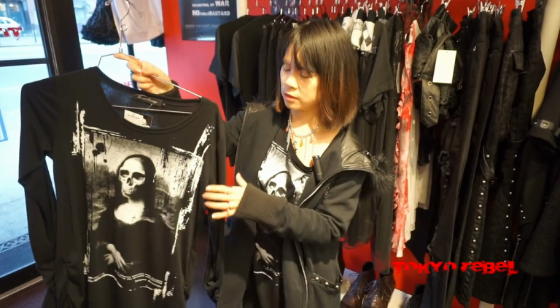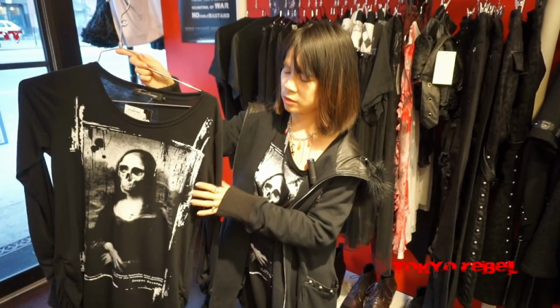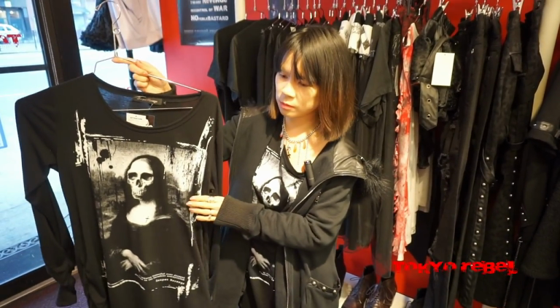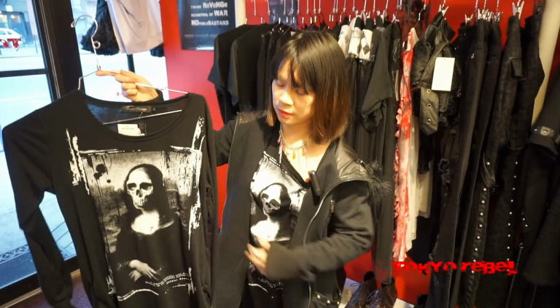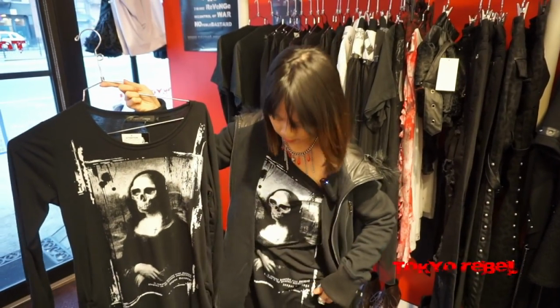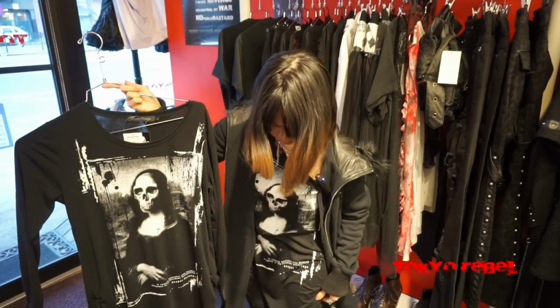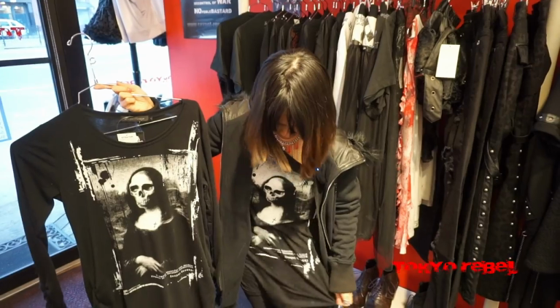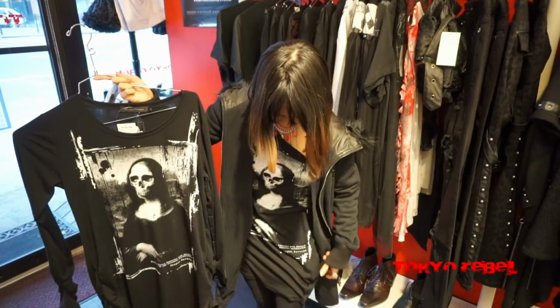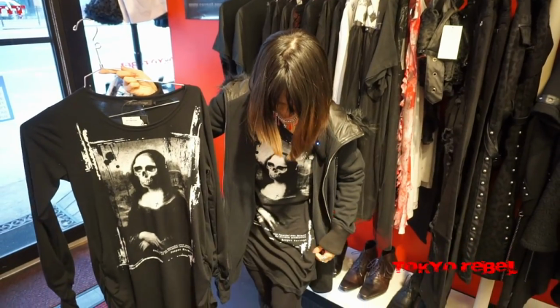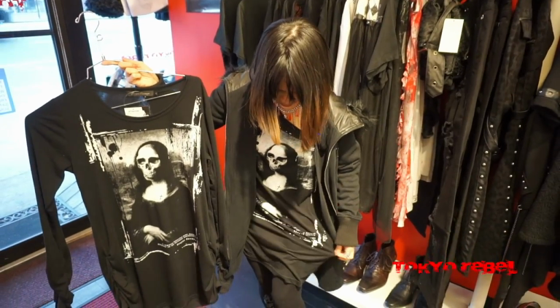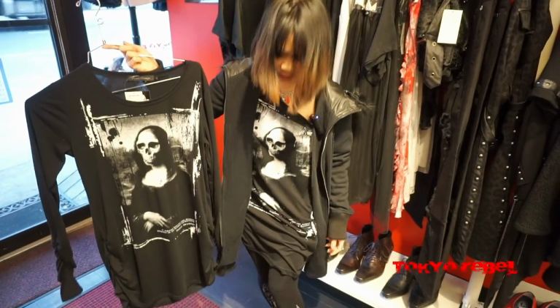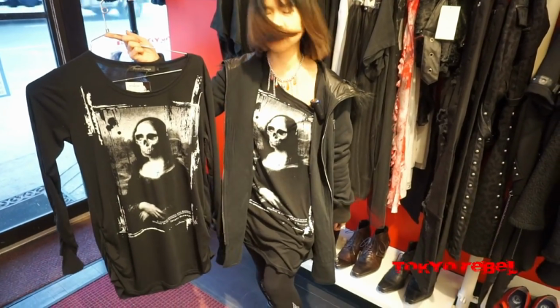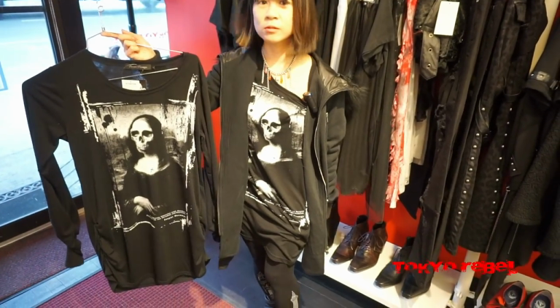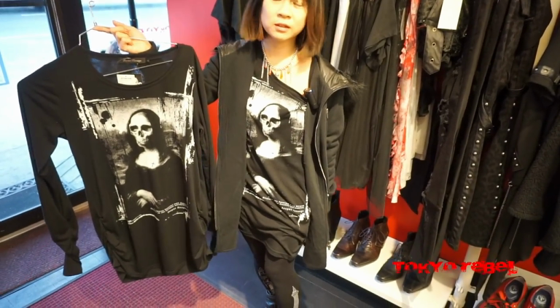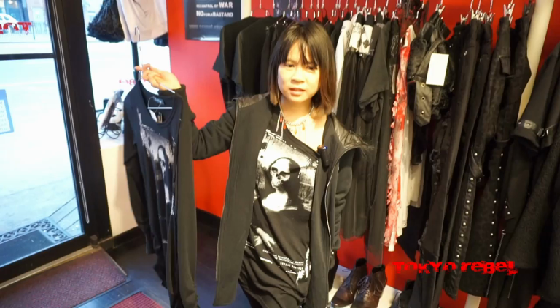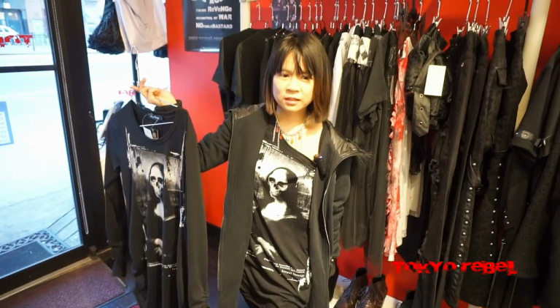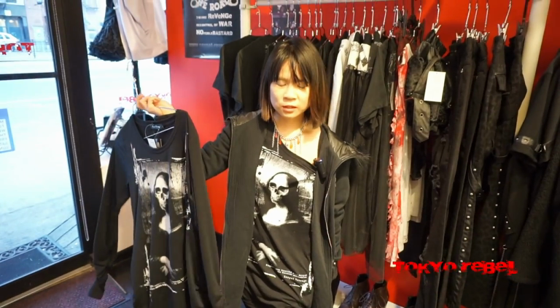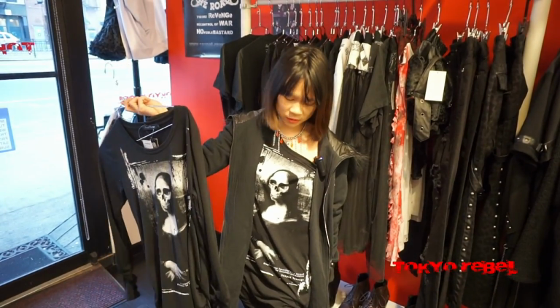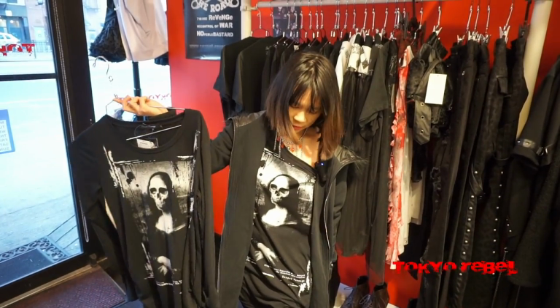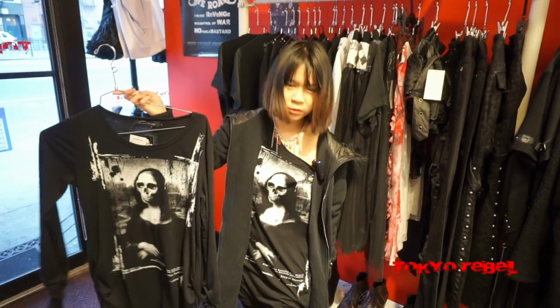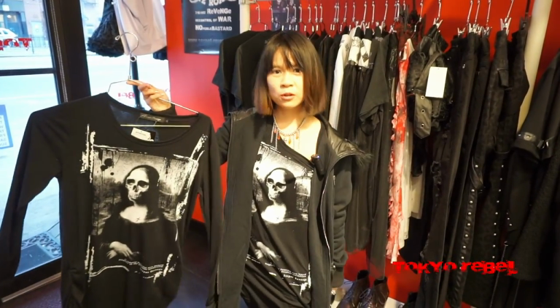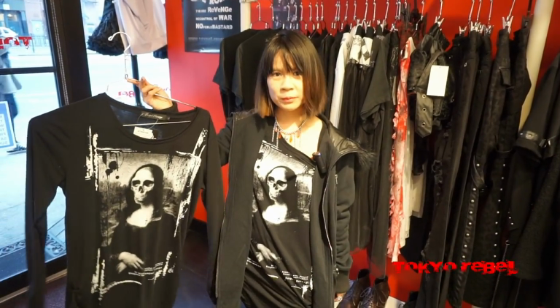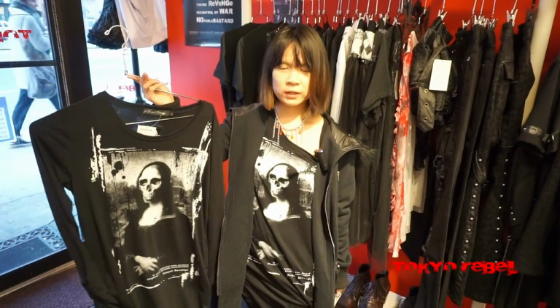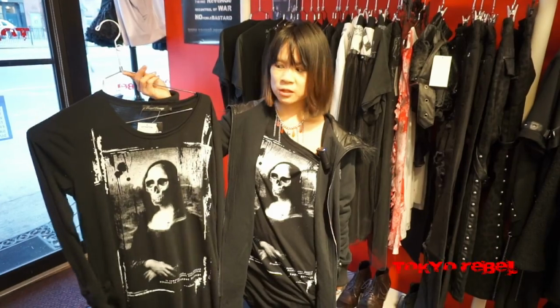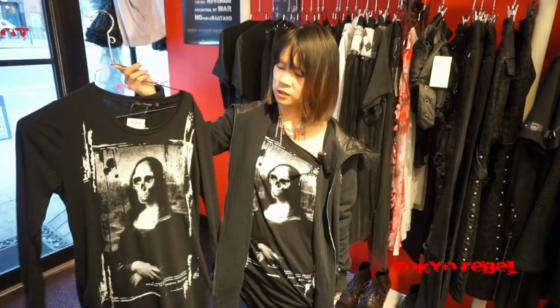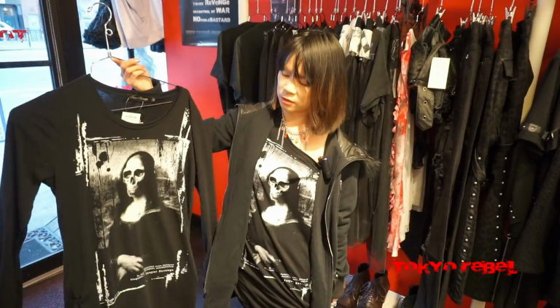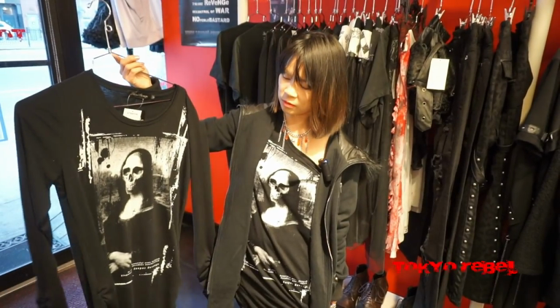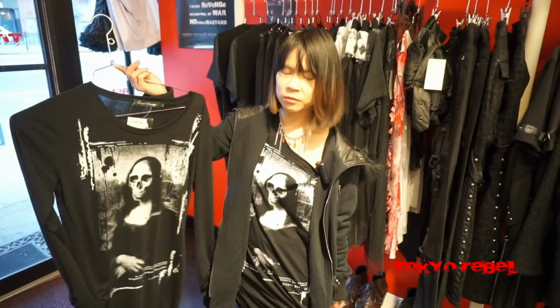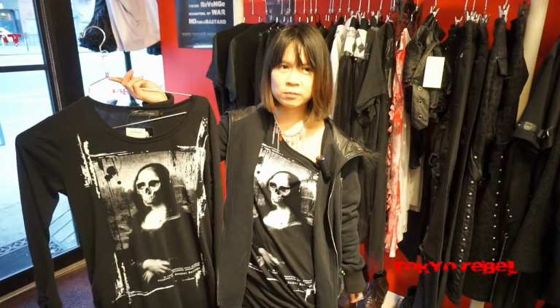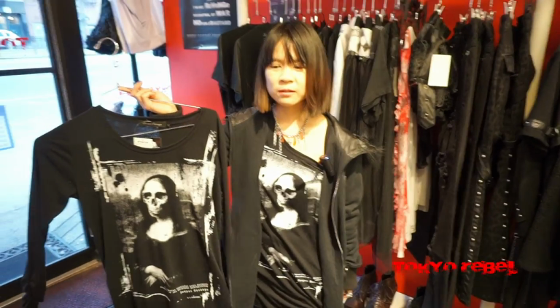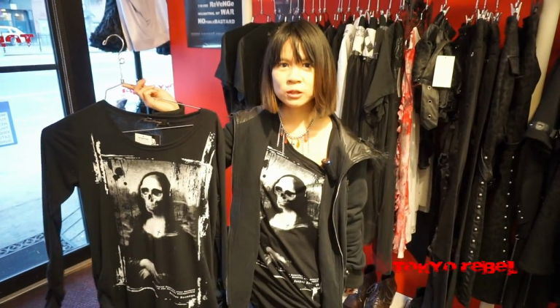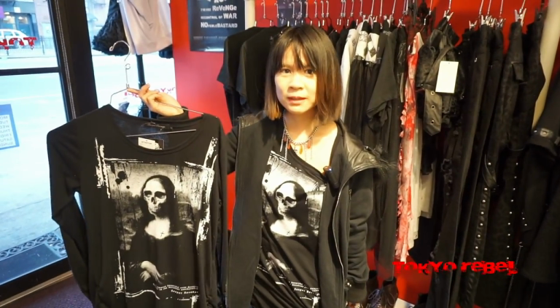This is a medium but I have a small, so it's pretty long — you could probably wear it as a dress too if you're kind of short like me.